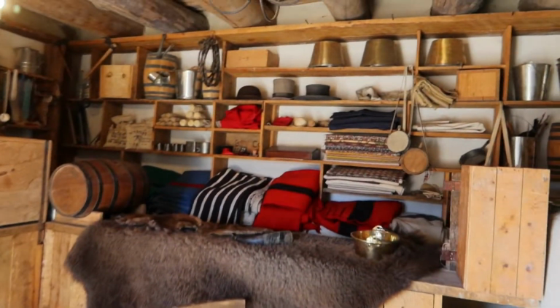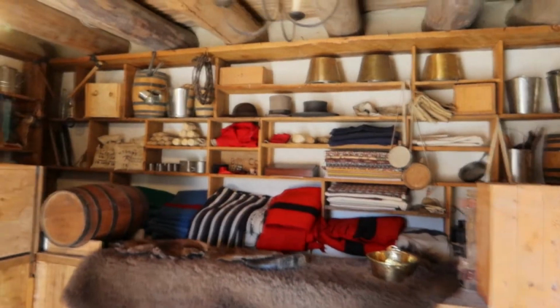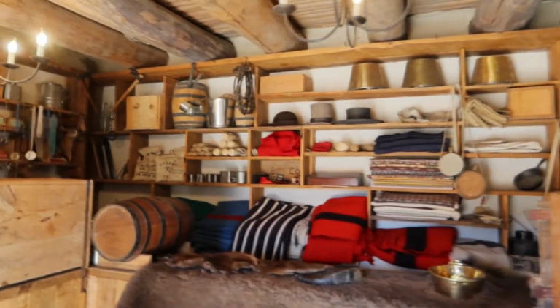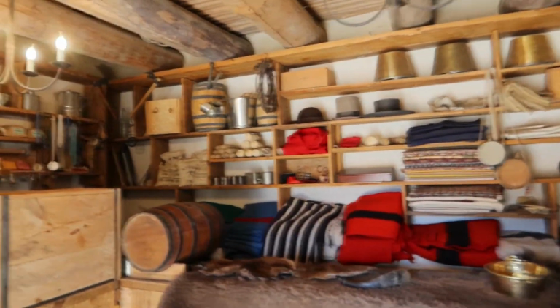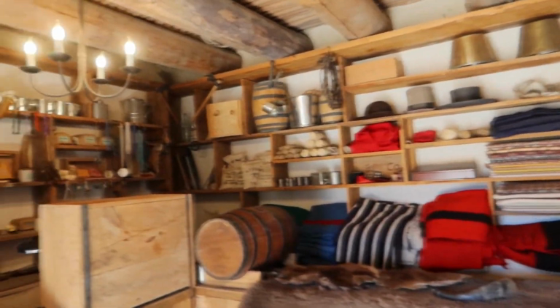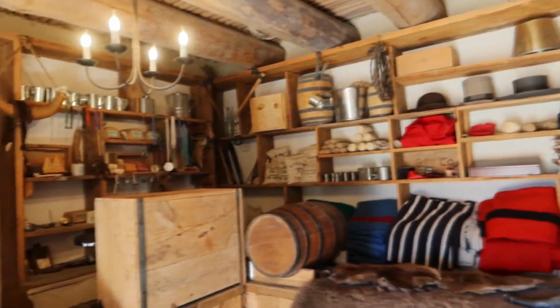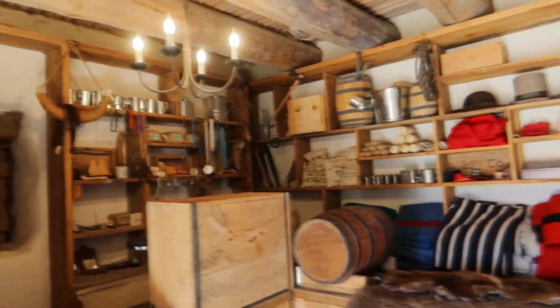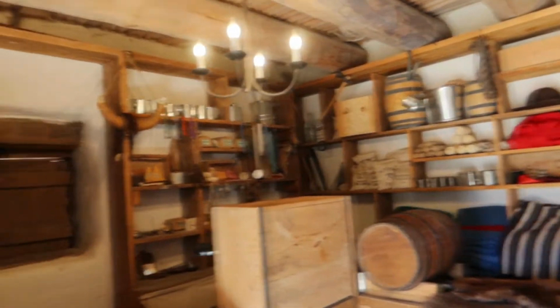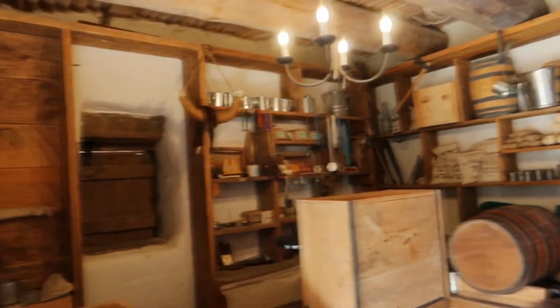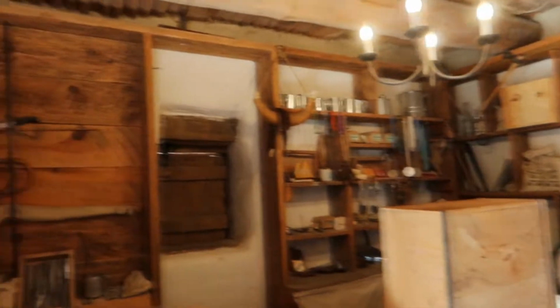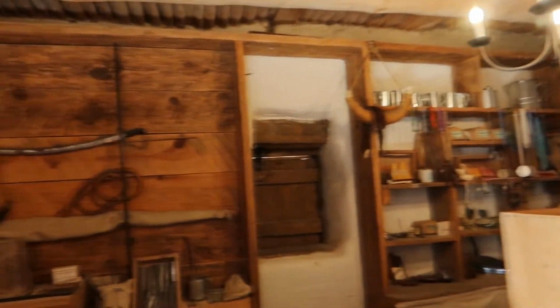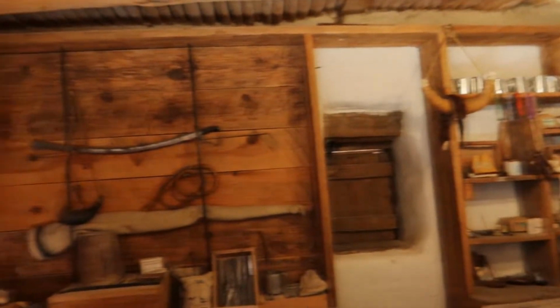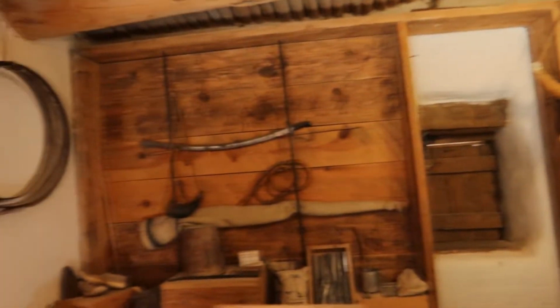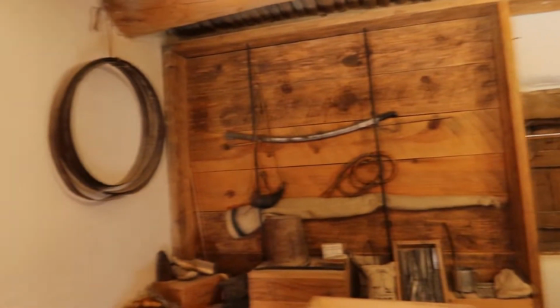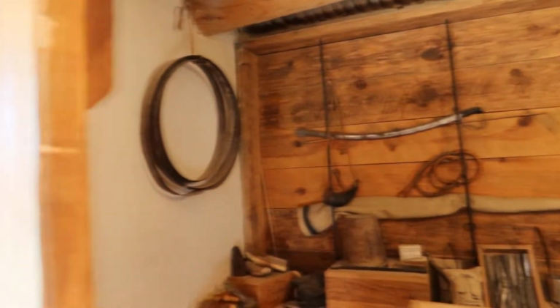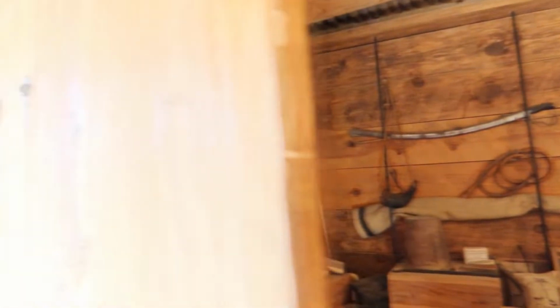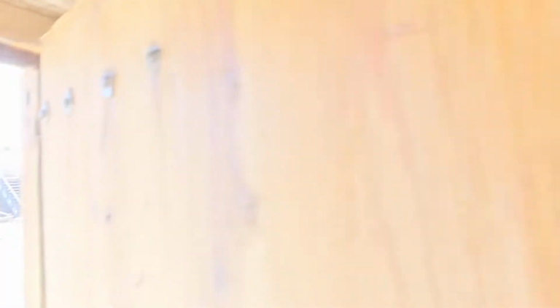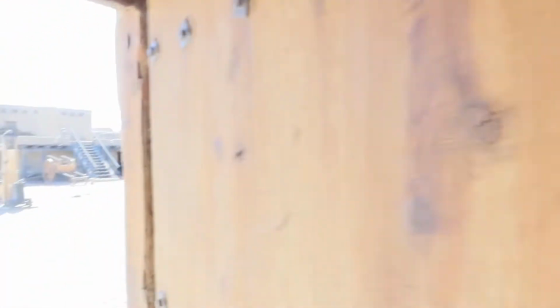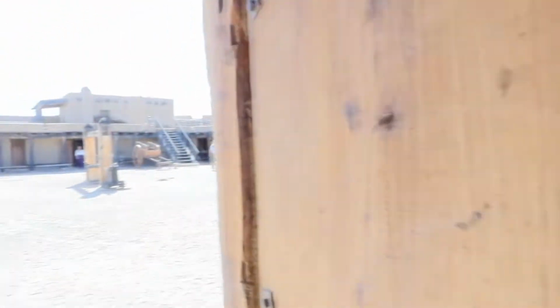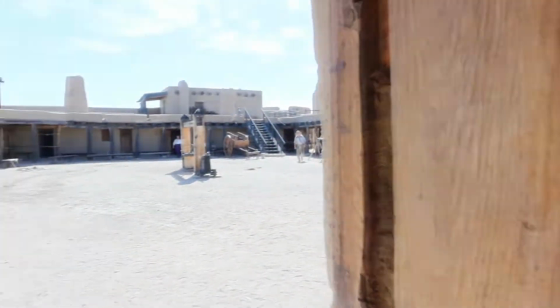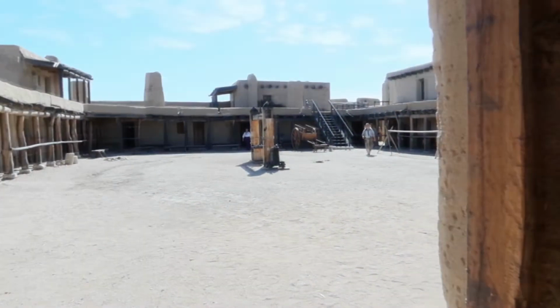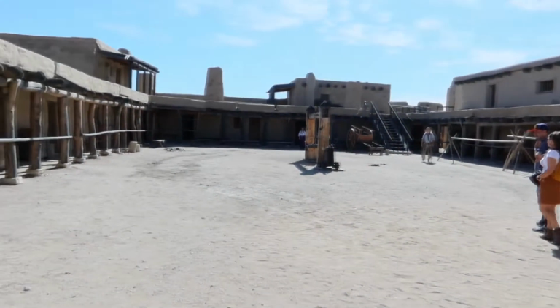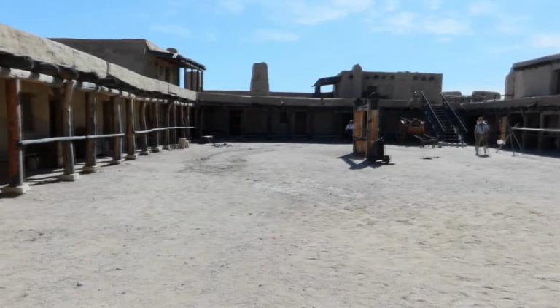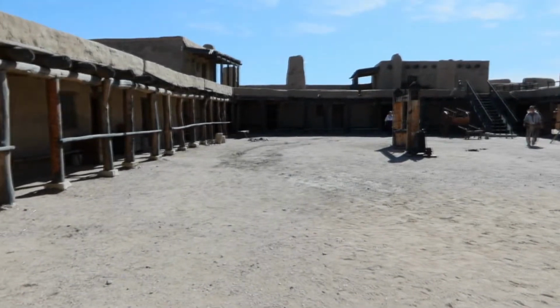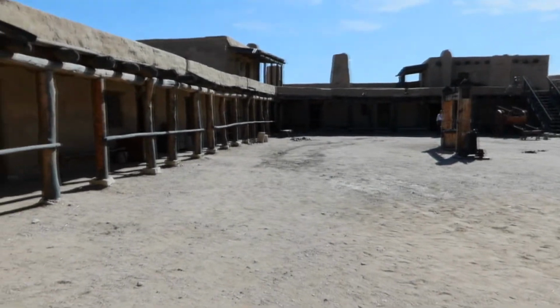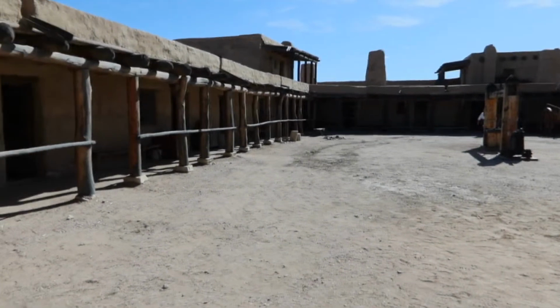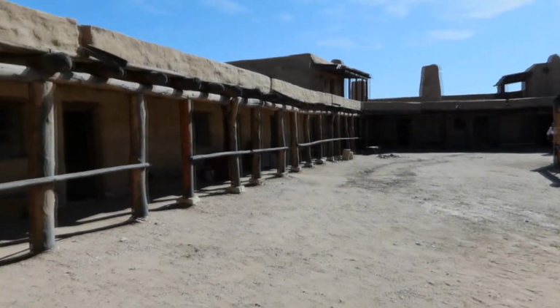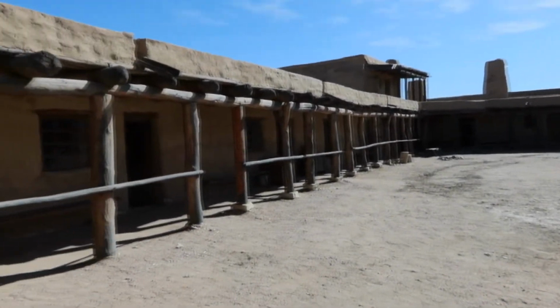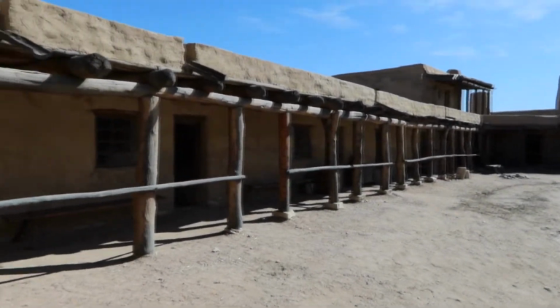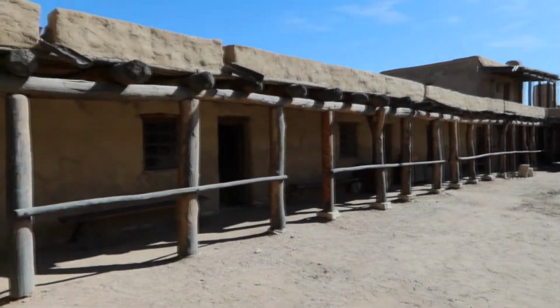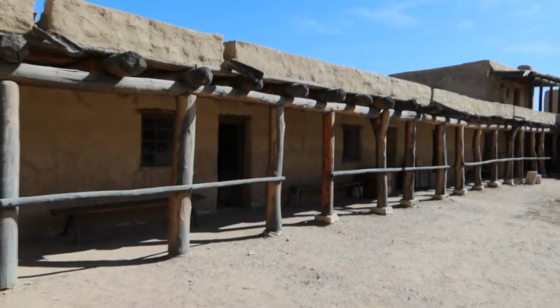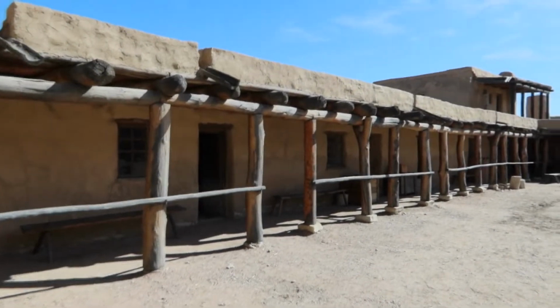If you're ever traveling on Highway 50 in southeast Colorado, be sure to stop at Bent's Old Fort. And if you stay the night in La Junta, grab a movie at the Fox Theater. As for now, we are pointing the RV east.